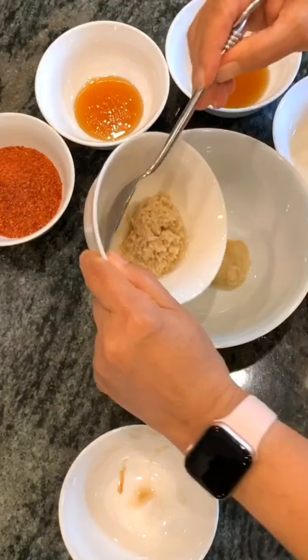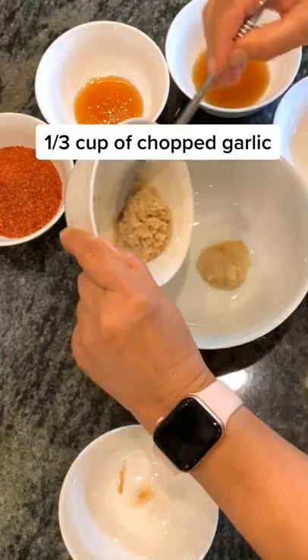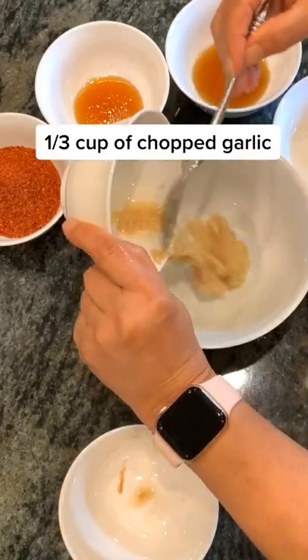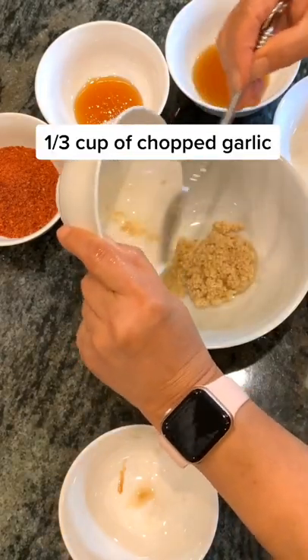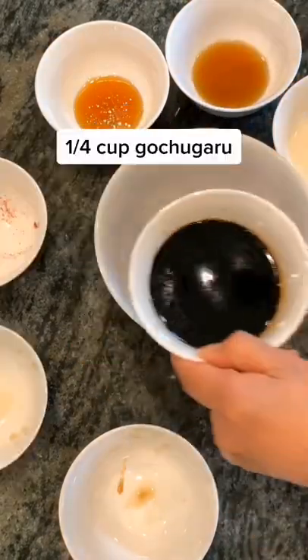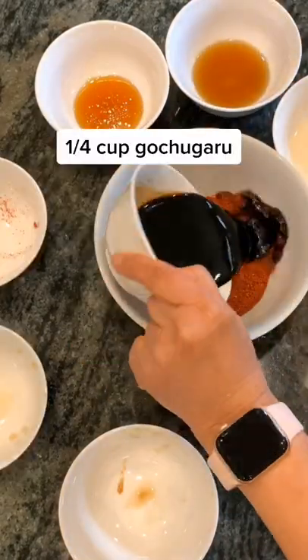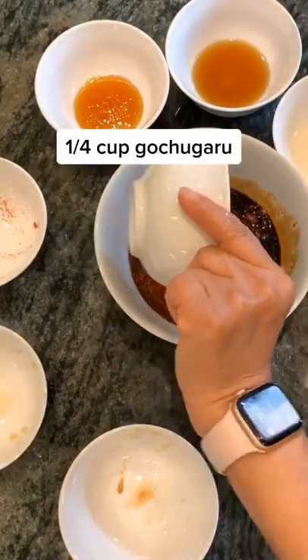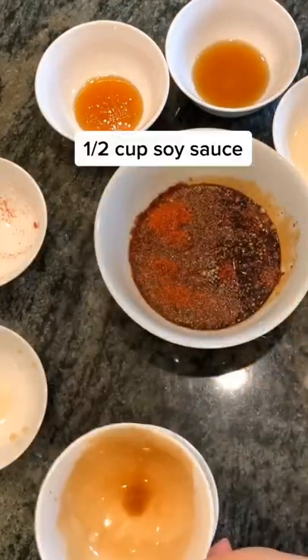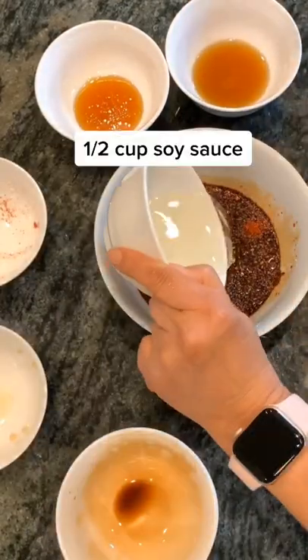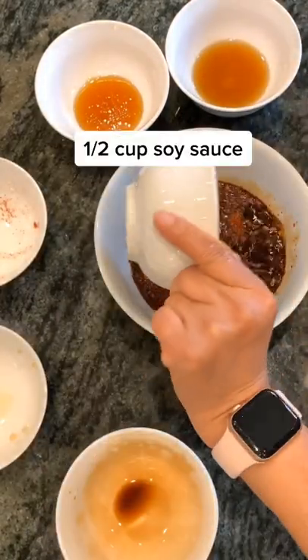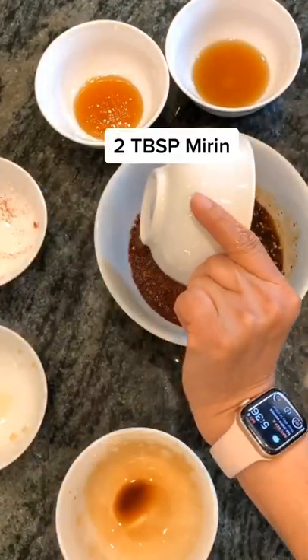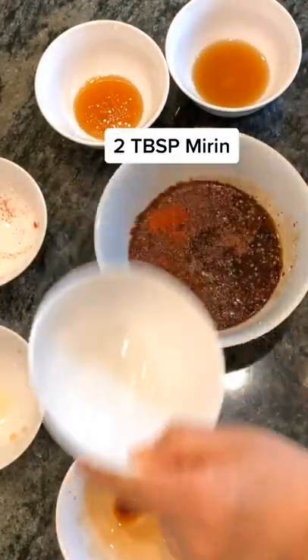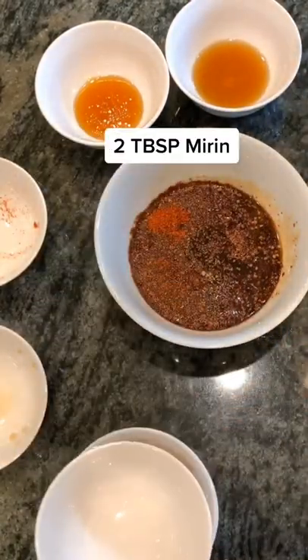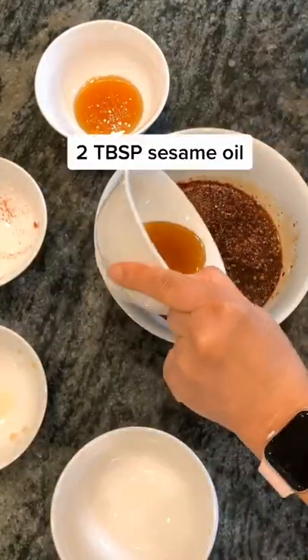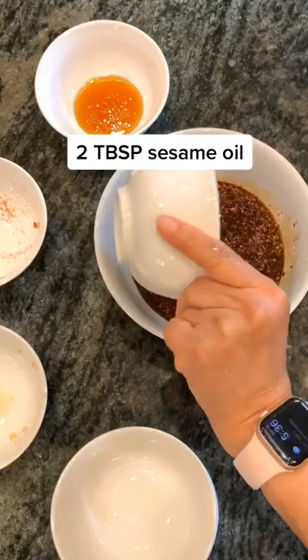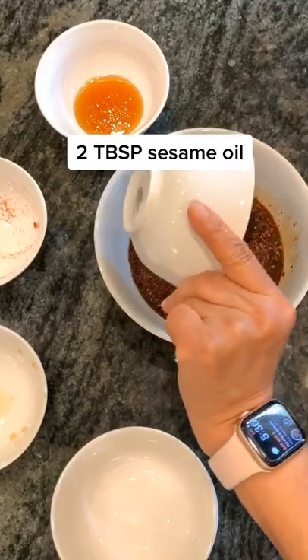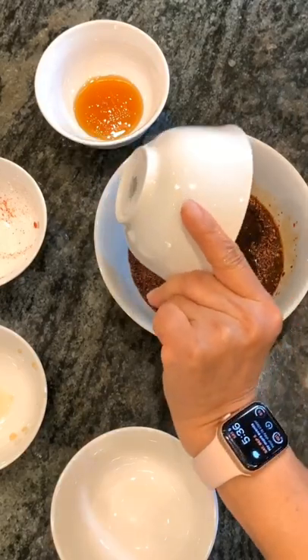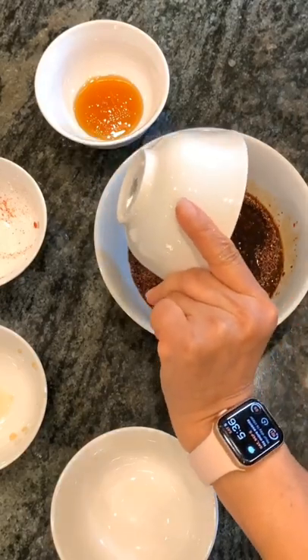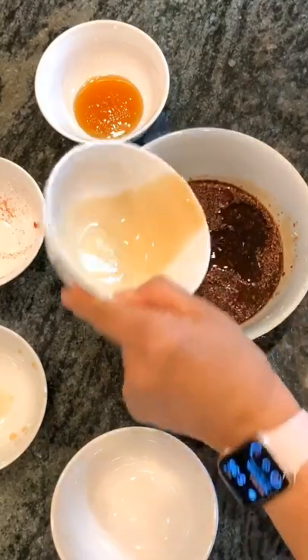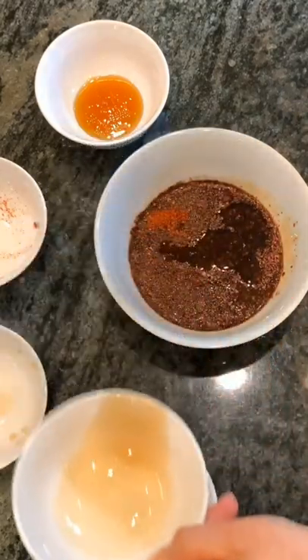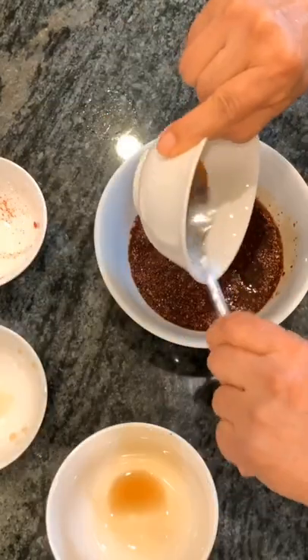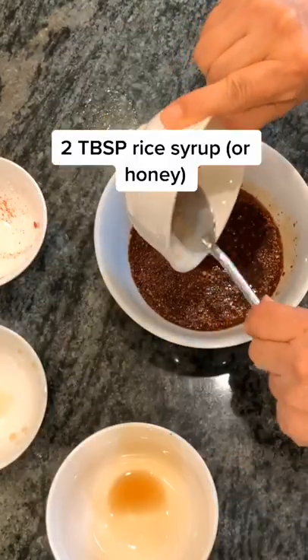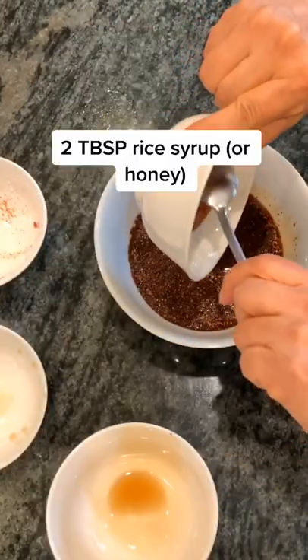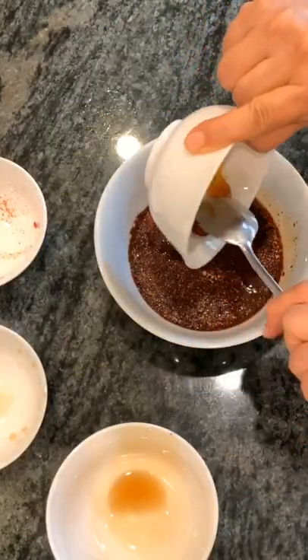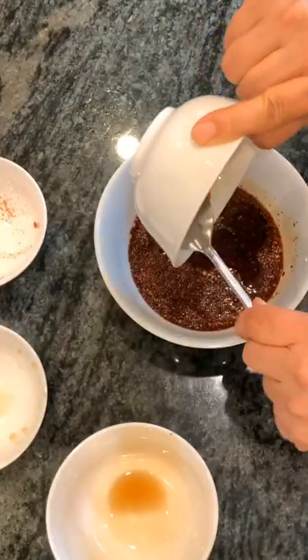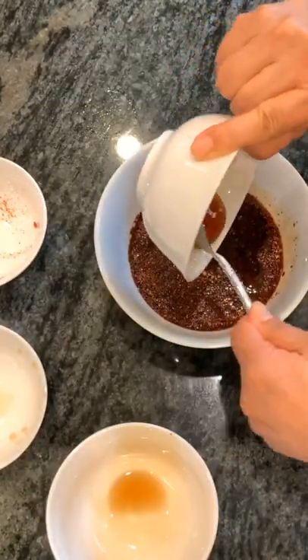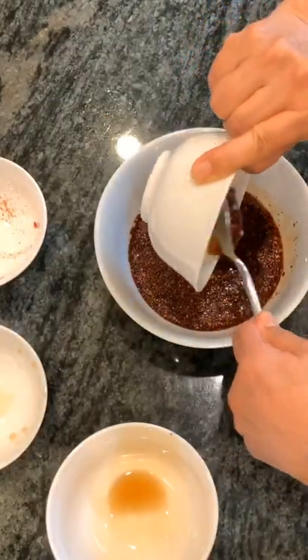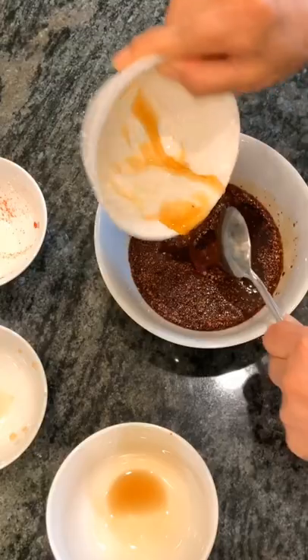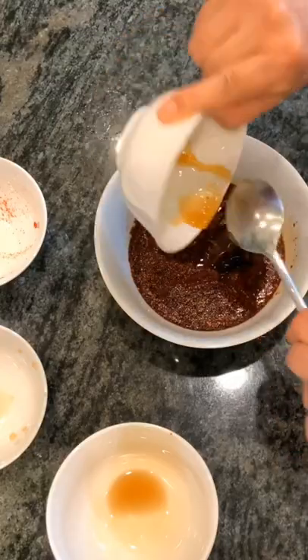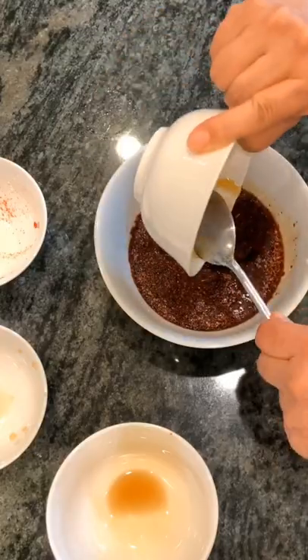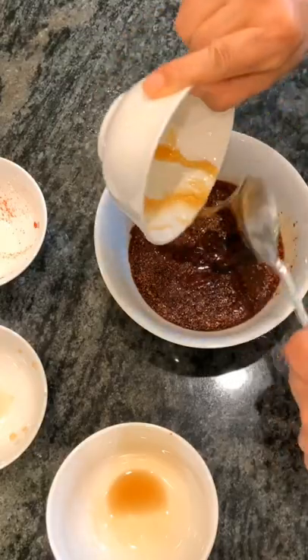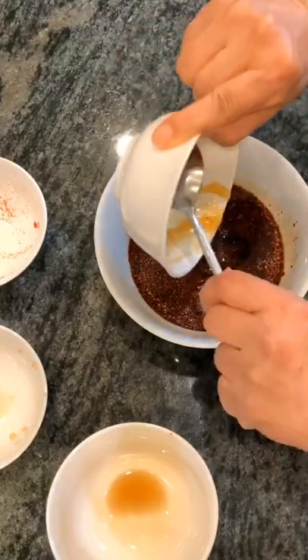First you're going to add ginger, garlic, gochugaru, then some soy sauce, followed by mirin, a little sesame oil, and then you're going to add curry and sweet rice syrup. You can also add honey if you don't have it laying around.